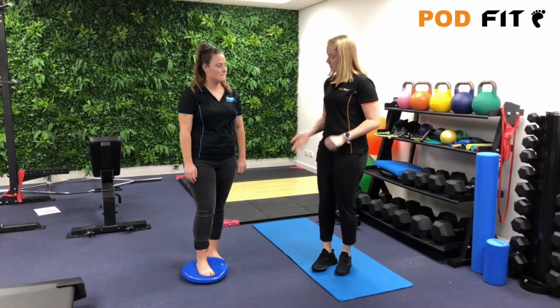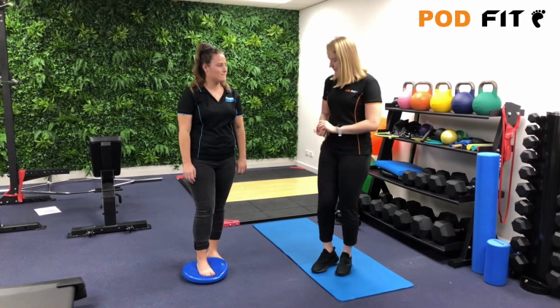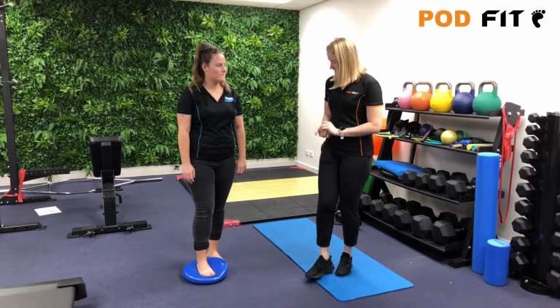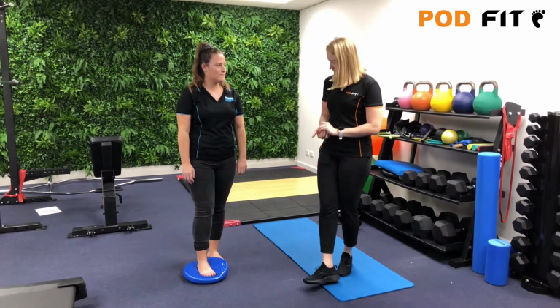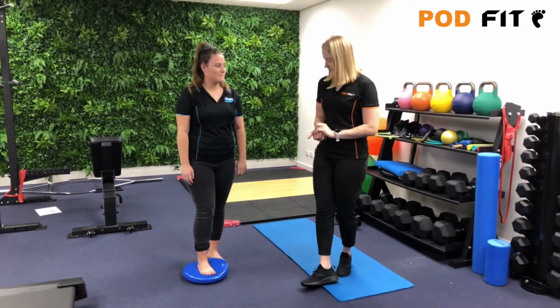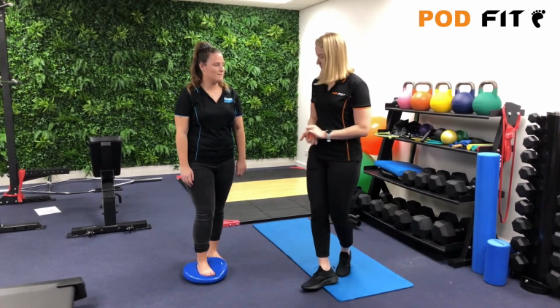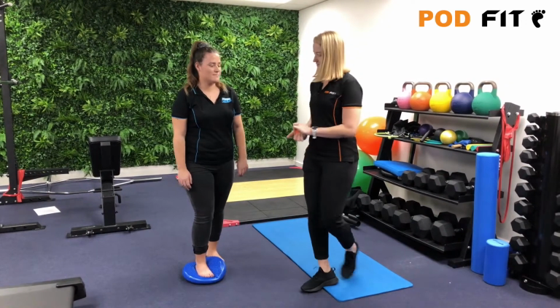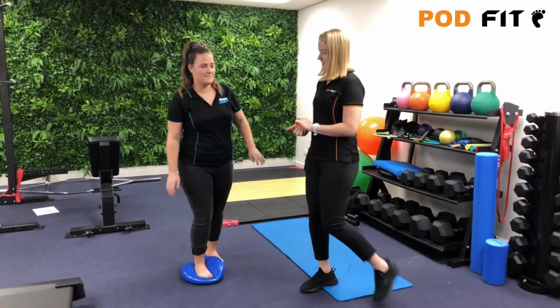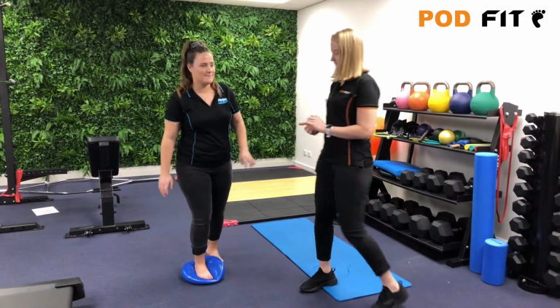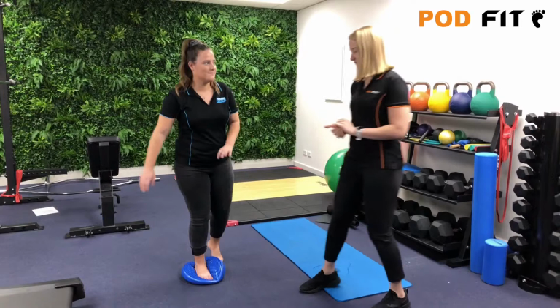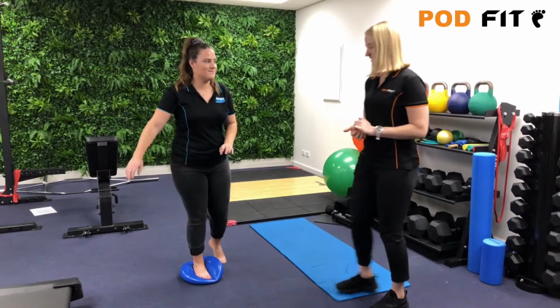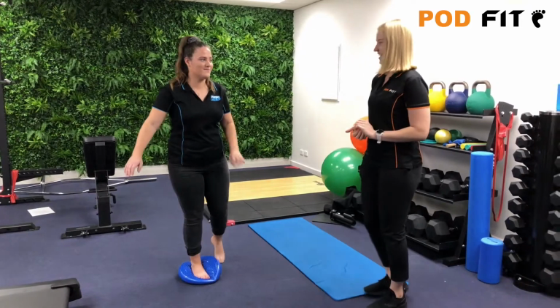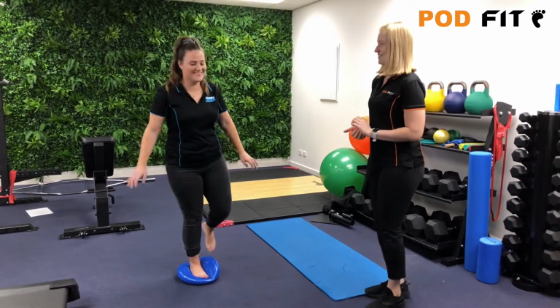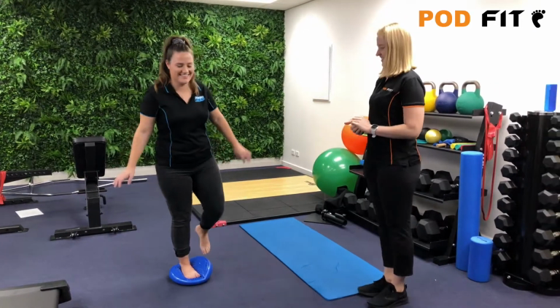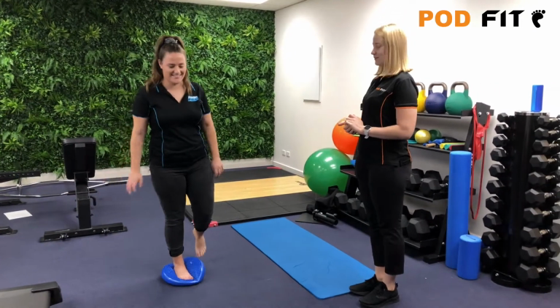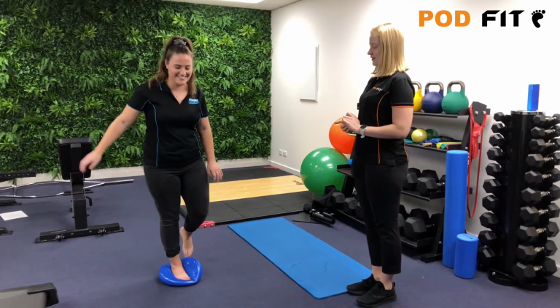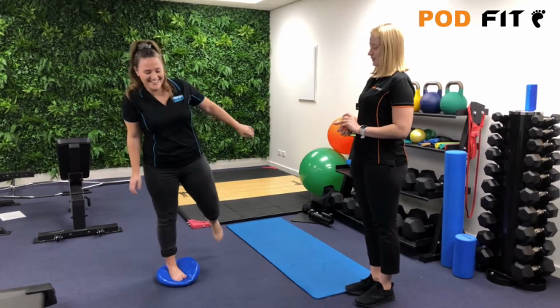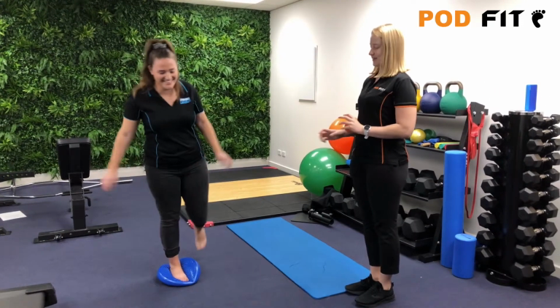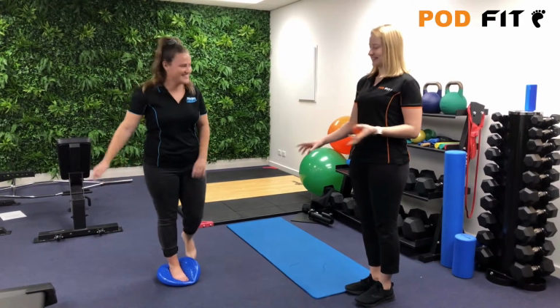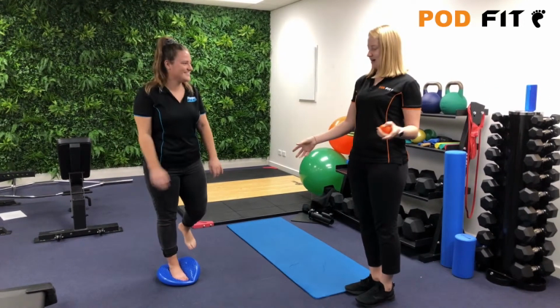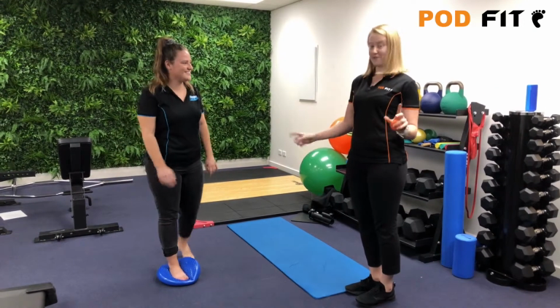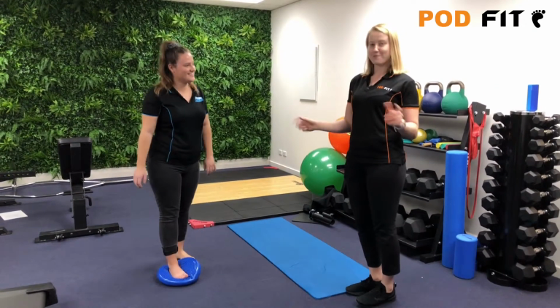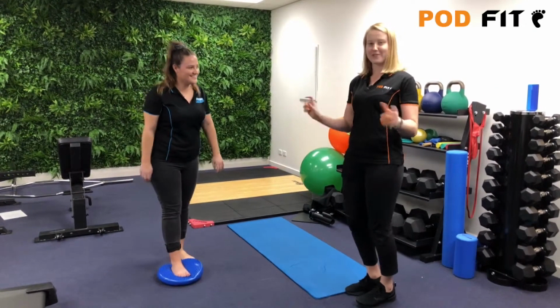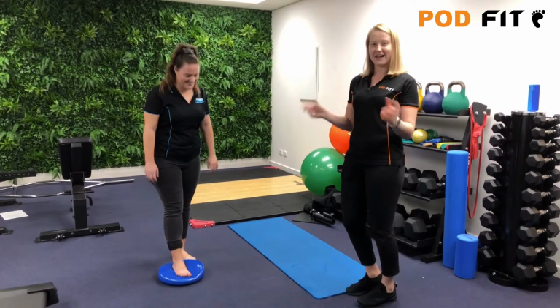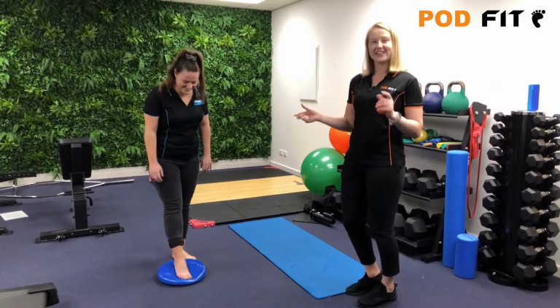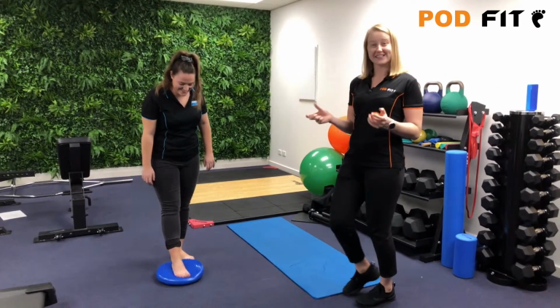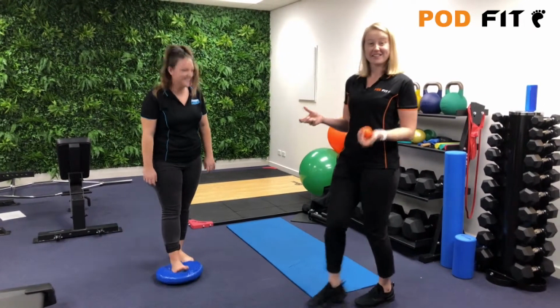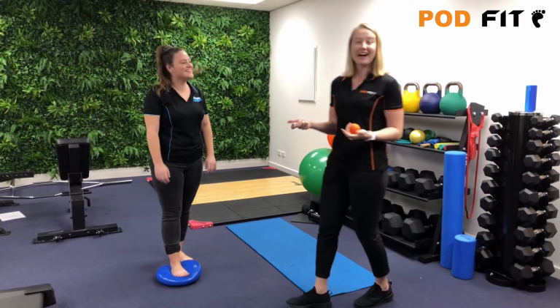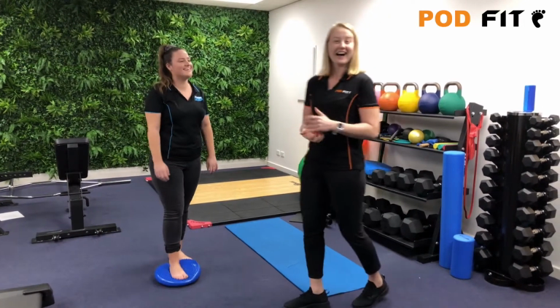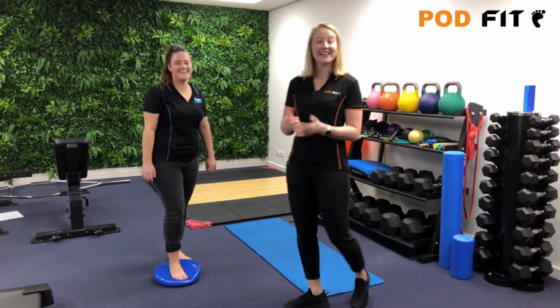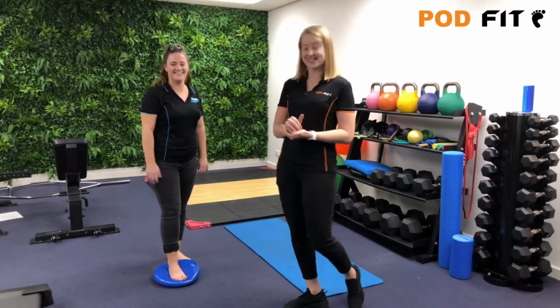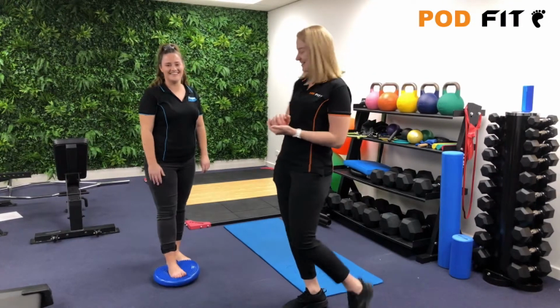So if you want to step on there for me, we'll see how long we can balance on there for. We can see by the foot moving around that it is actually quite a hard exercise.